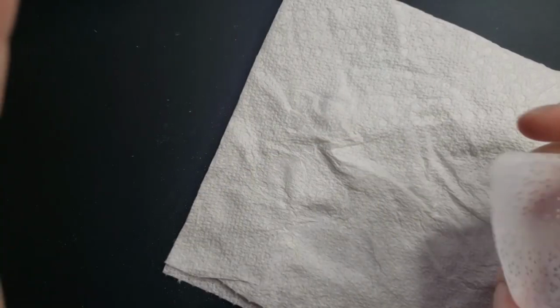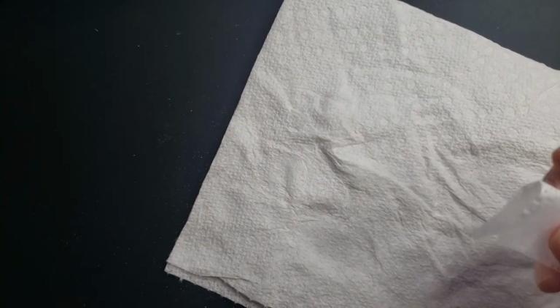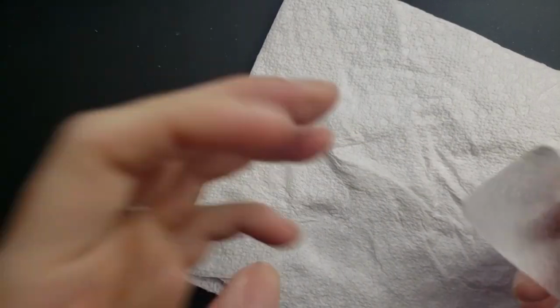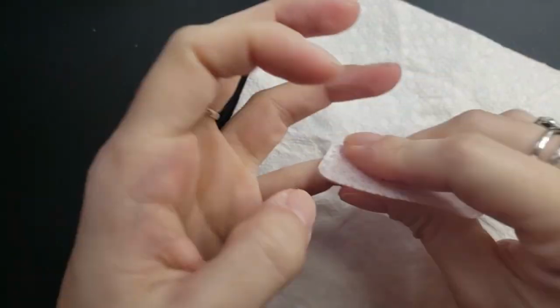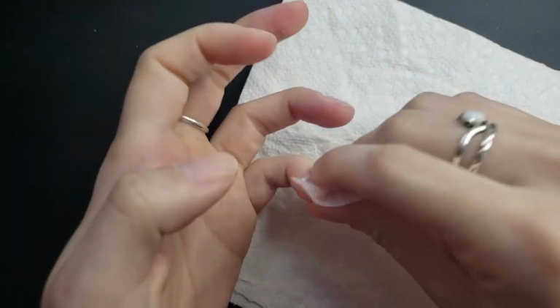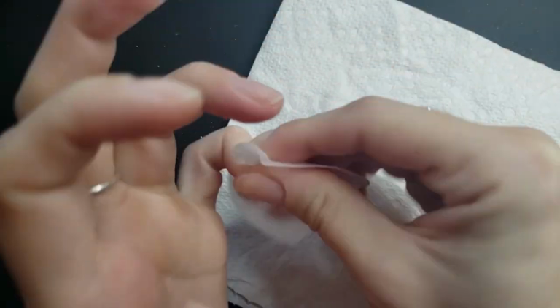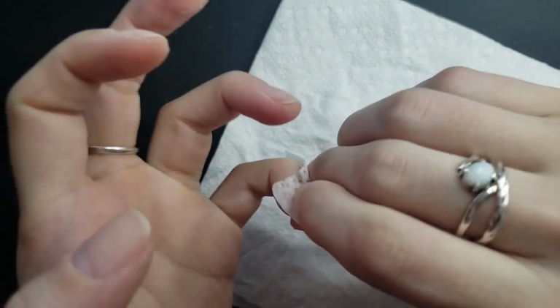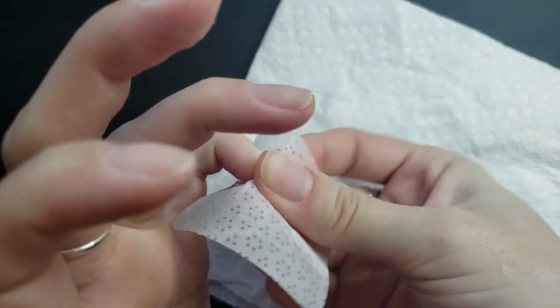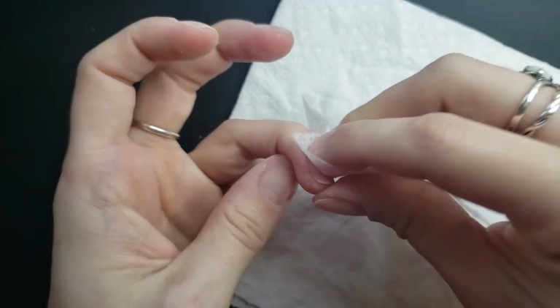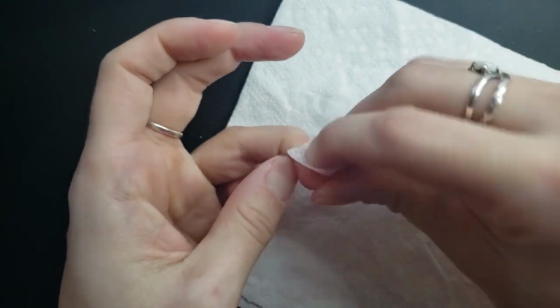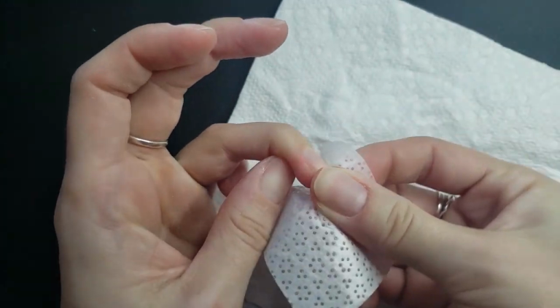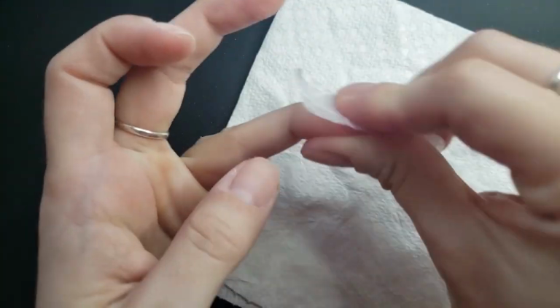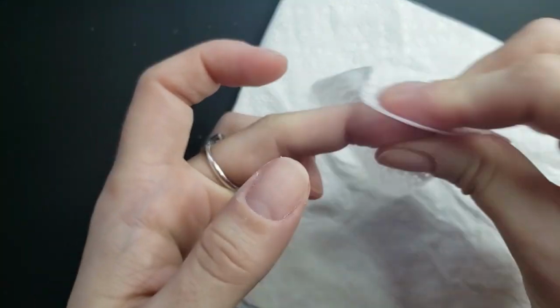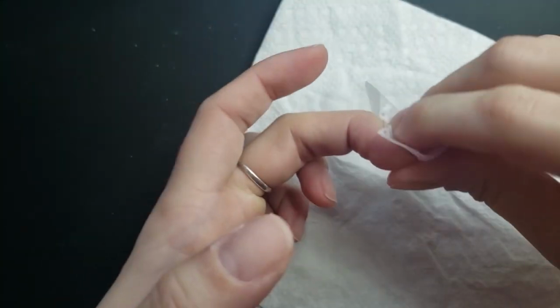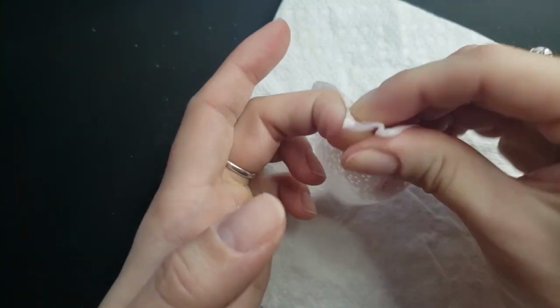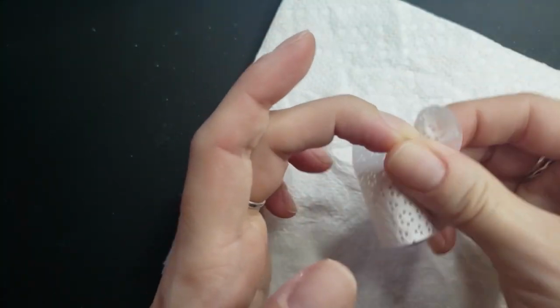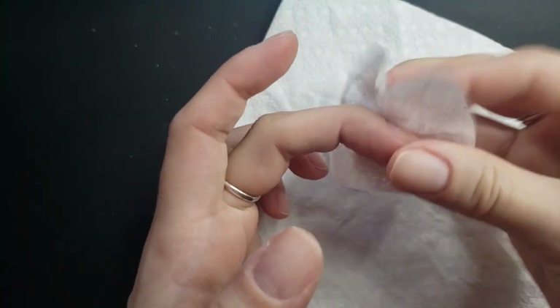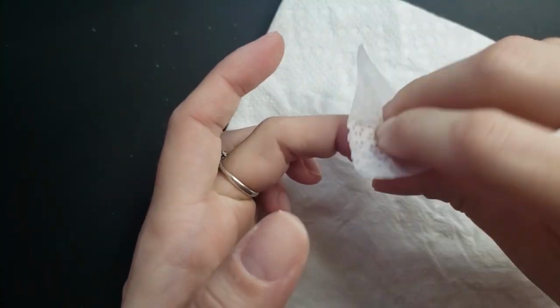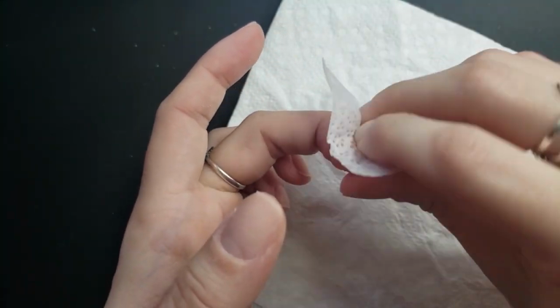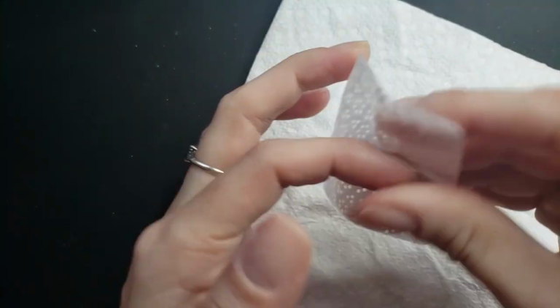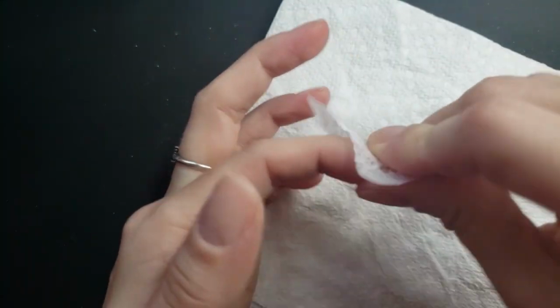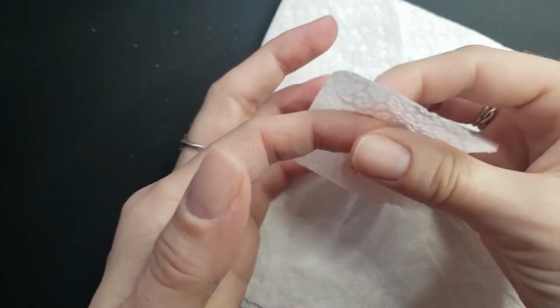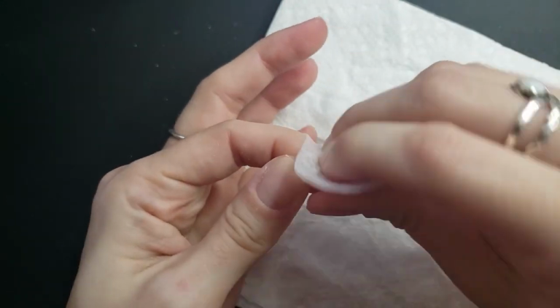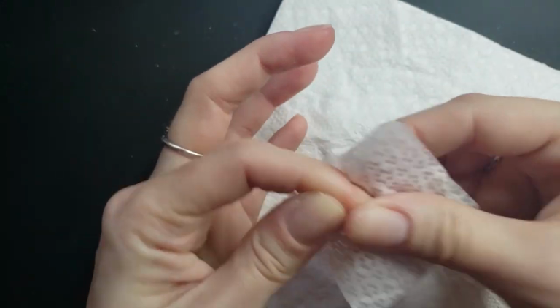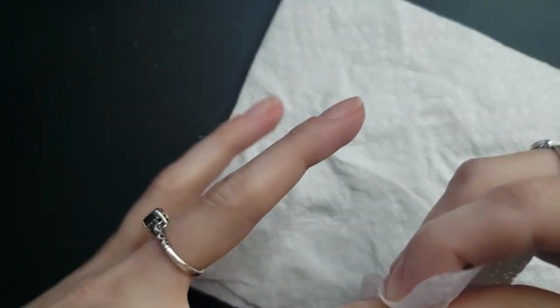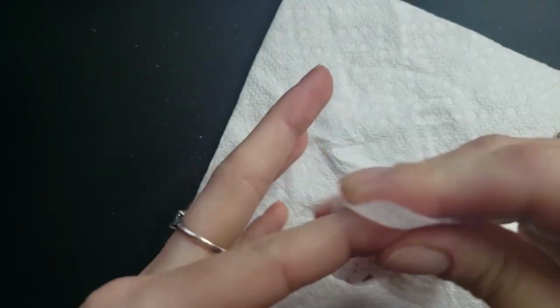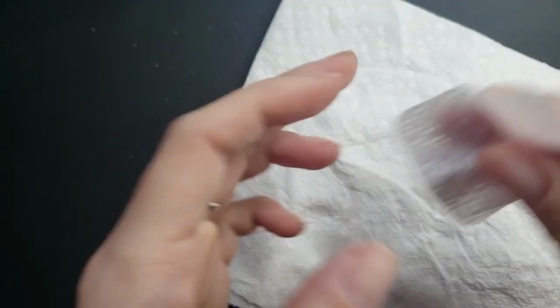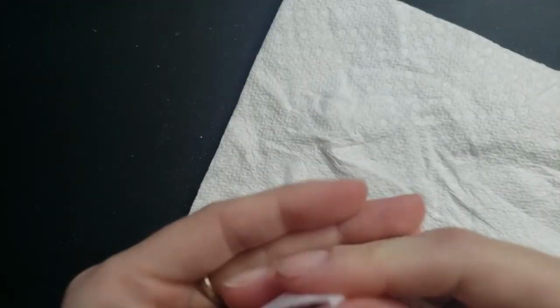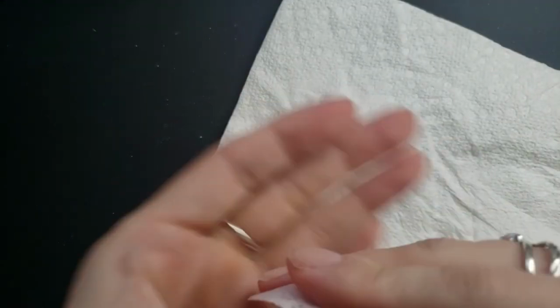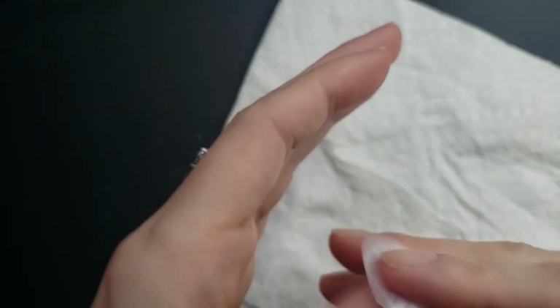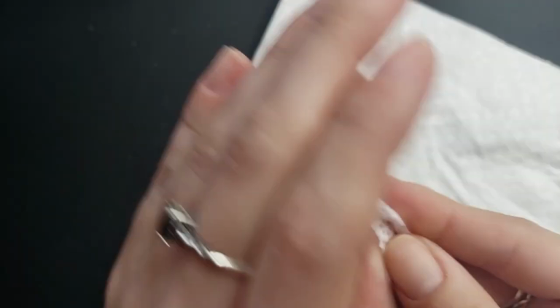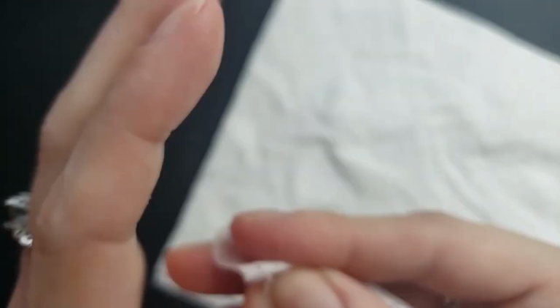Once I'm done with that I just kind of go in and clean everything up. I really try to get into the cuticle area and clean everything off because that is what's going to help keep the gel sticking to your nail and not lift up in any weird places.